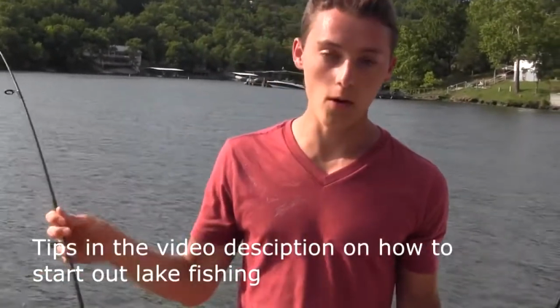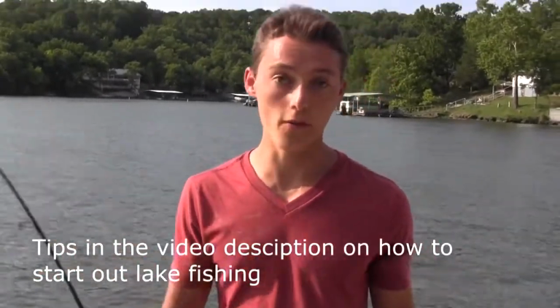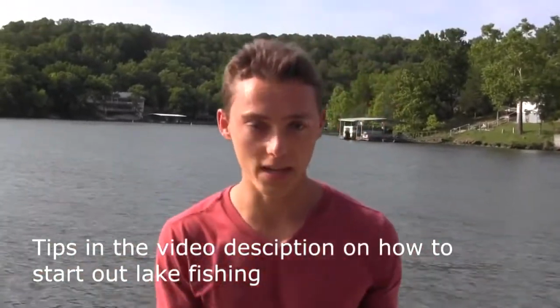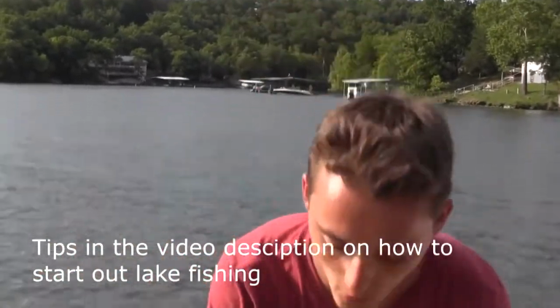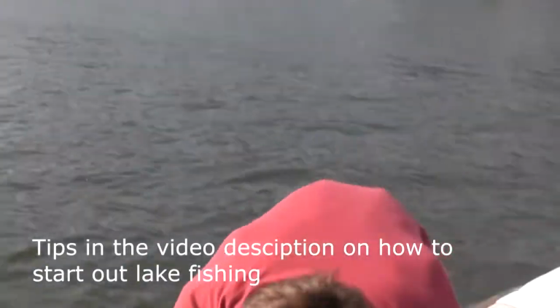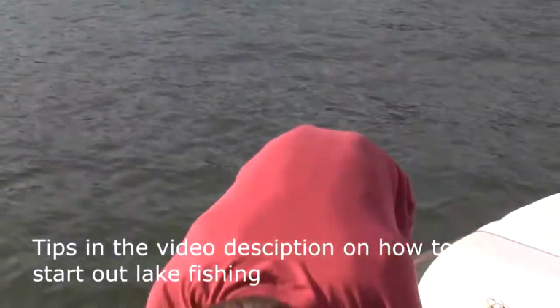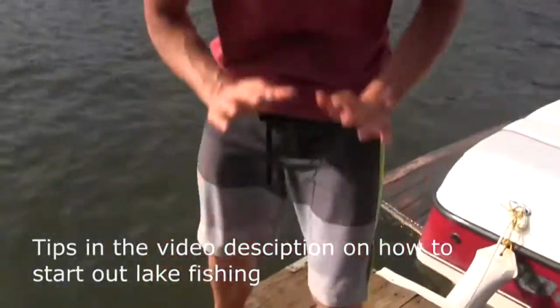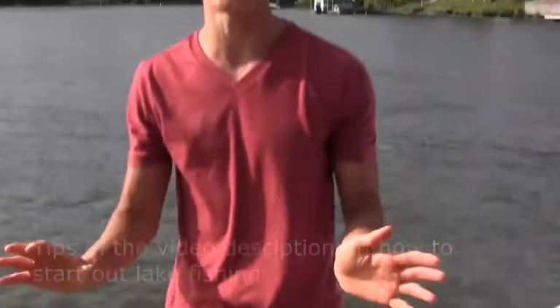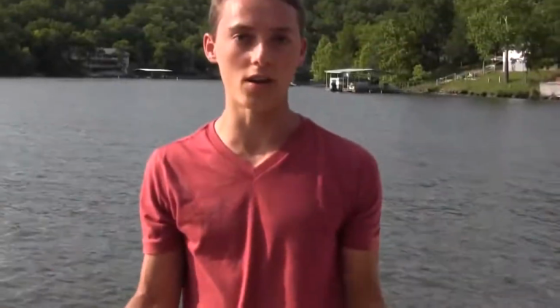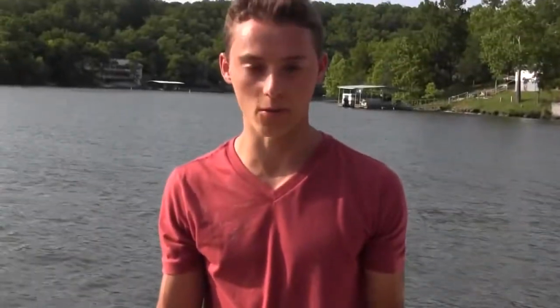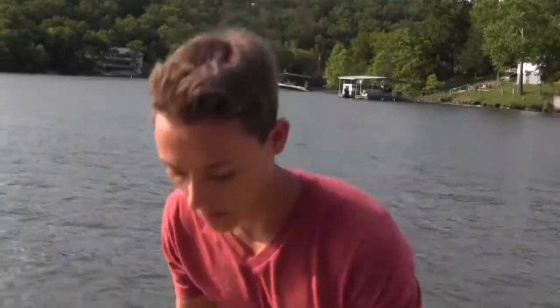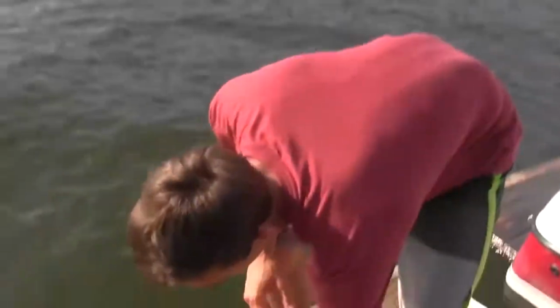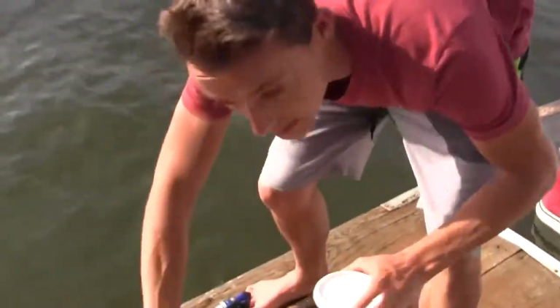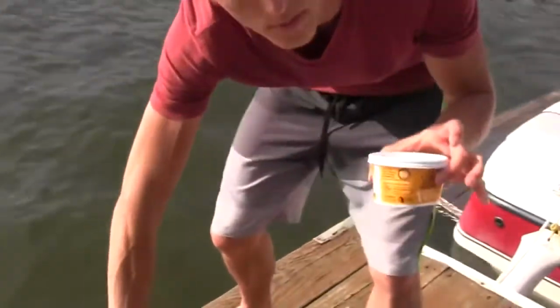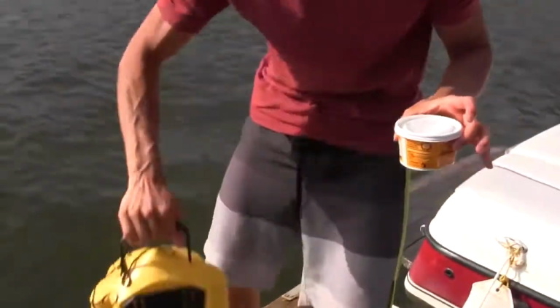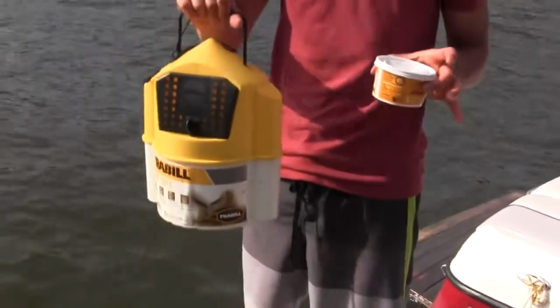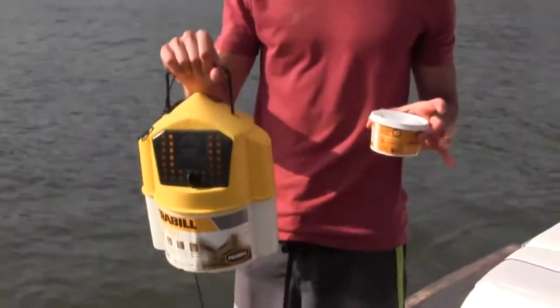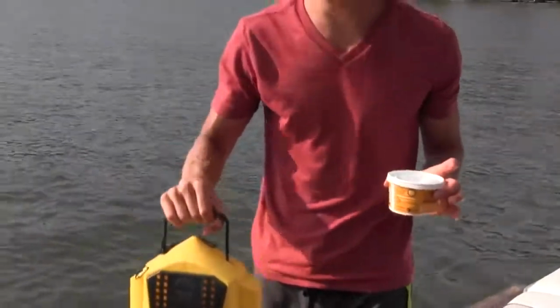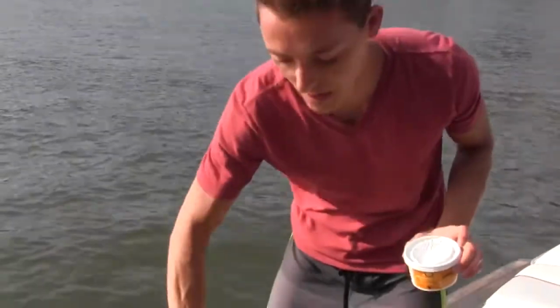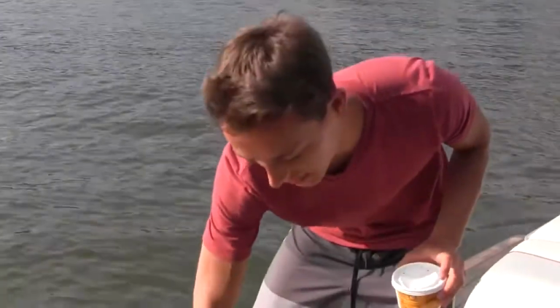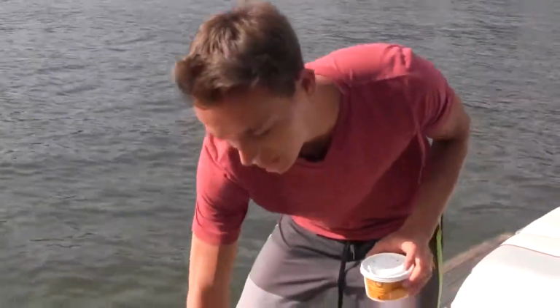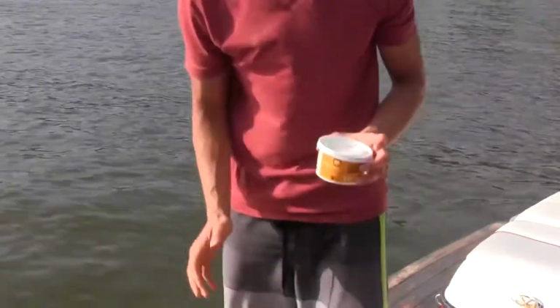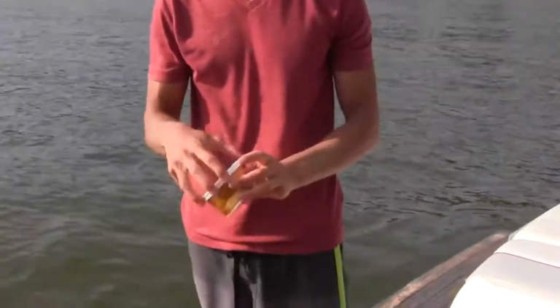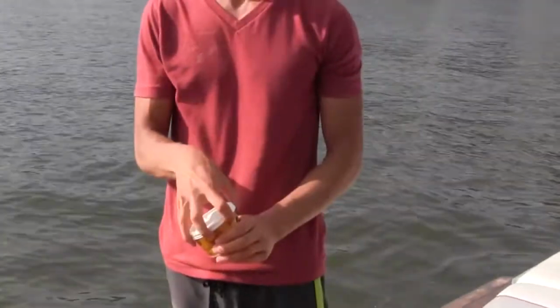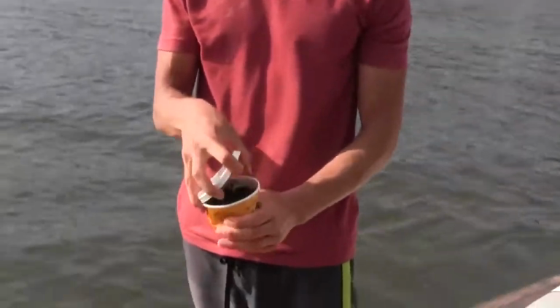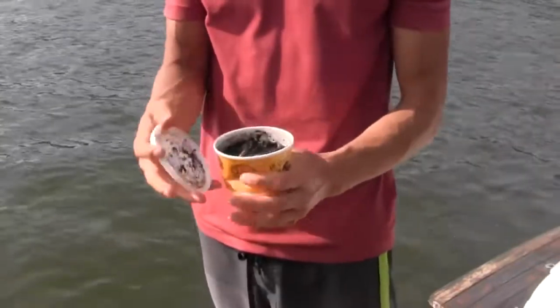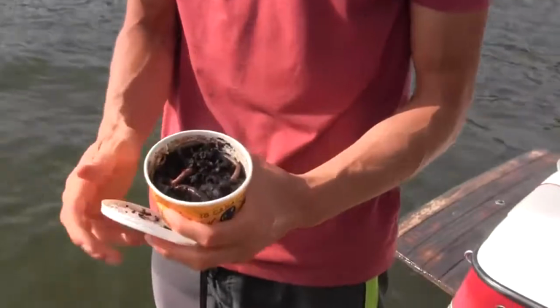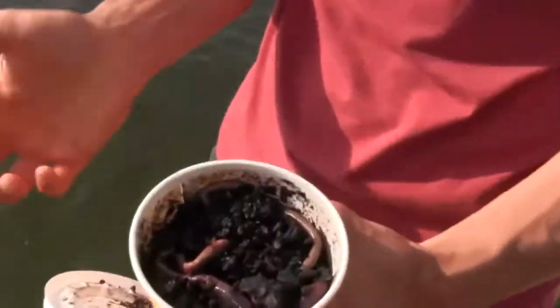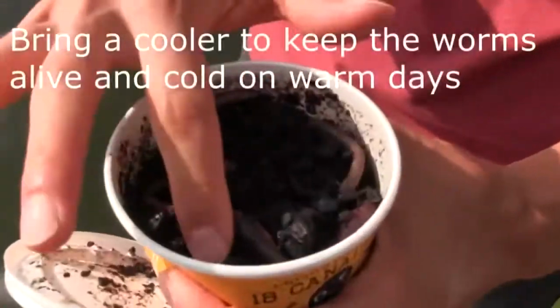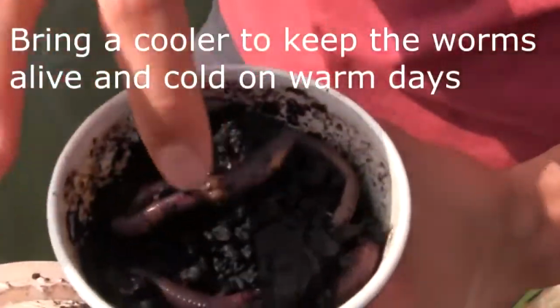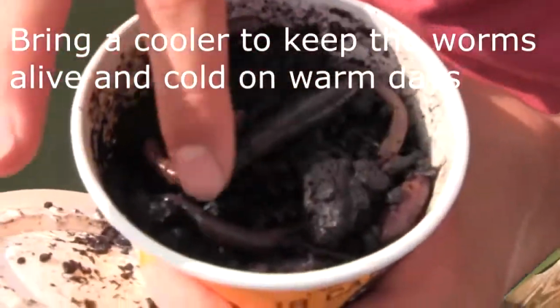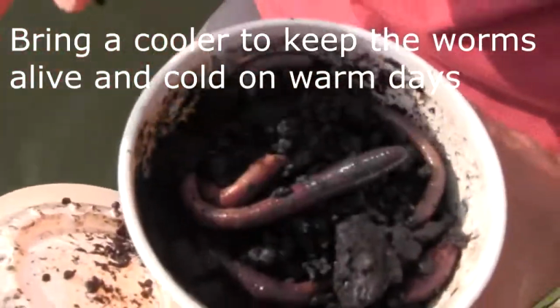So now I want to go over what baits to bring. Whenever I go to a lake, there are two baits I would not go without: worms and minnows. There's a reason why these are in every bait shop across the U.S., and that's because they work so well and most fish species in America will take them.